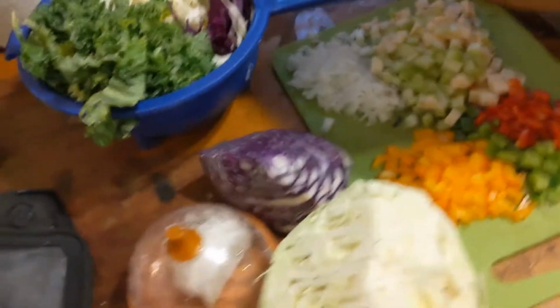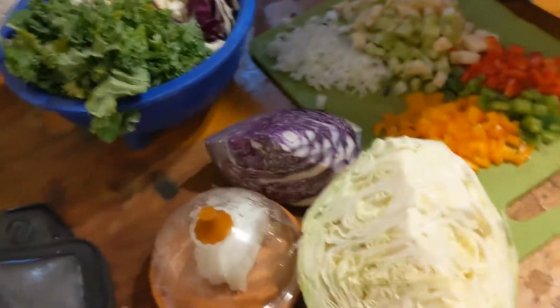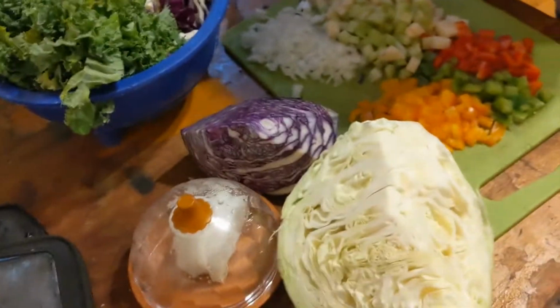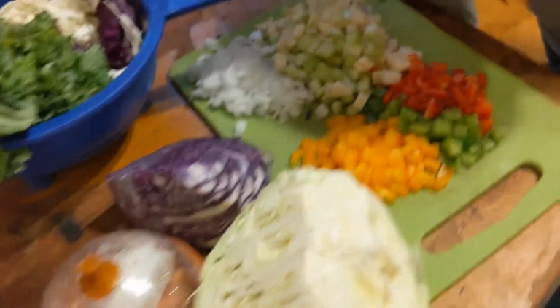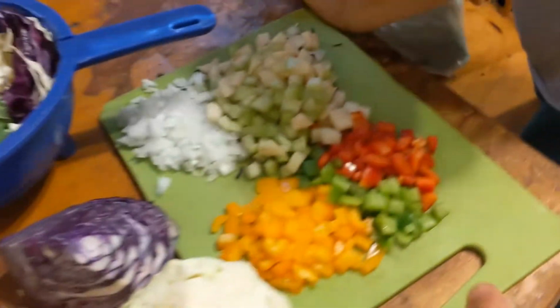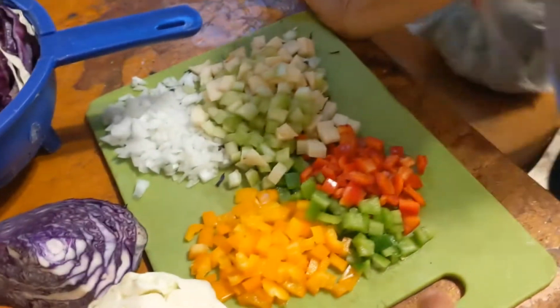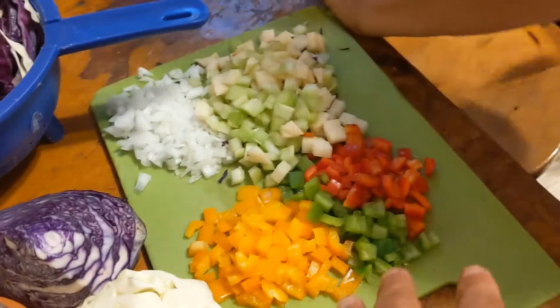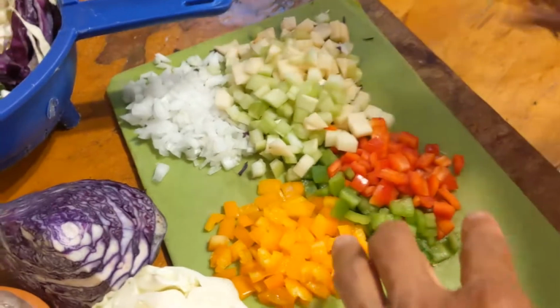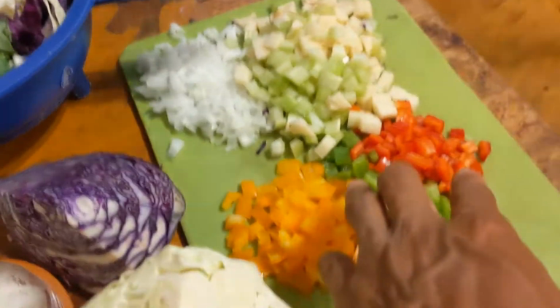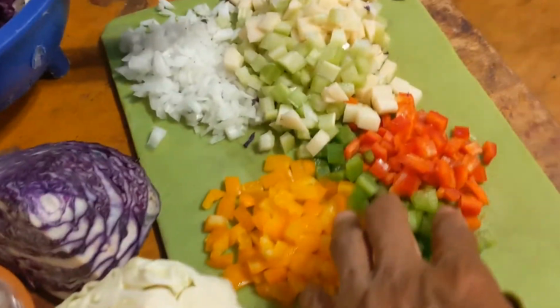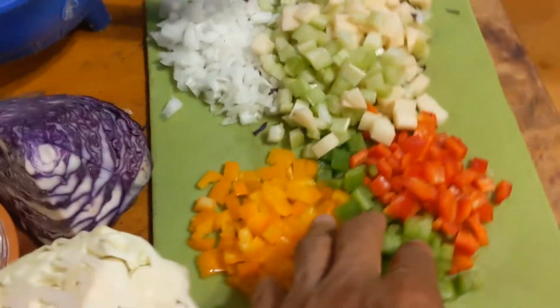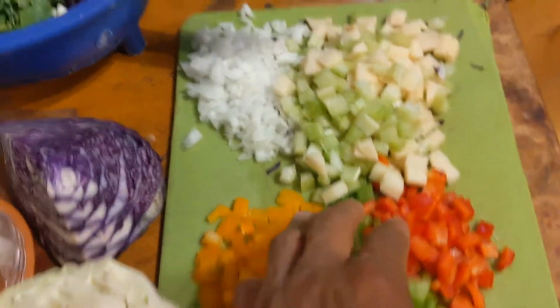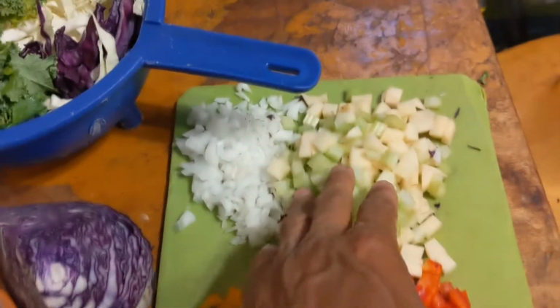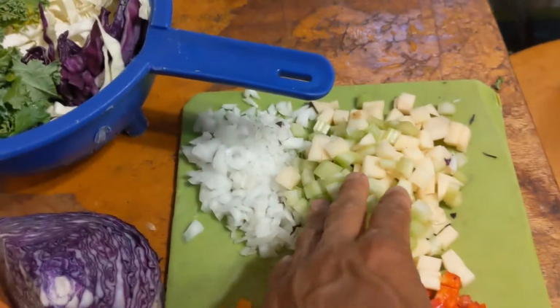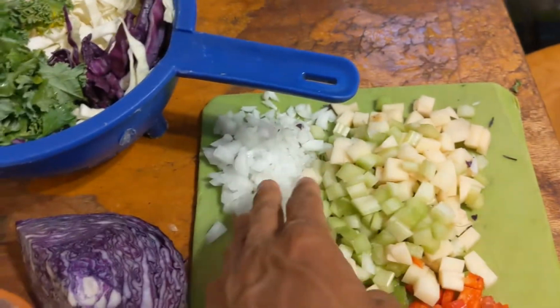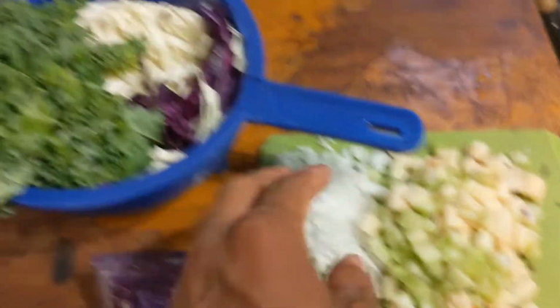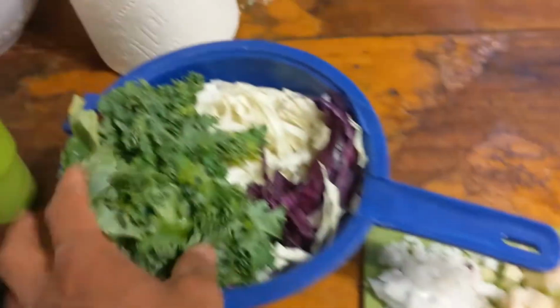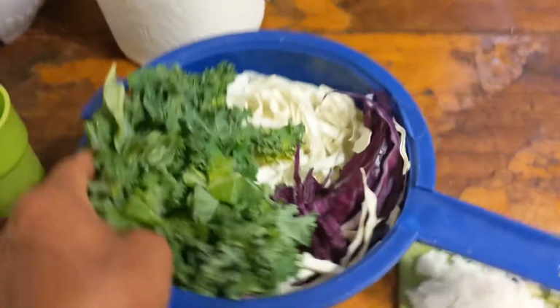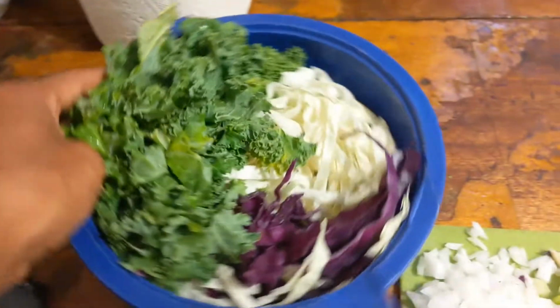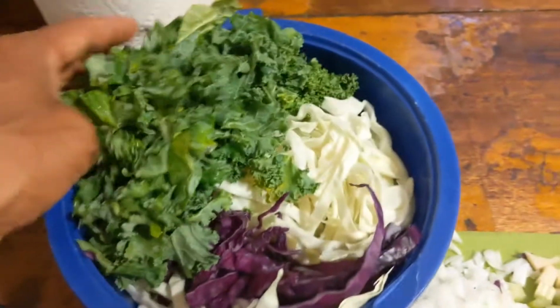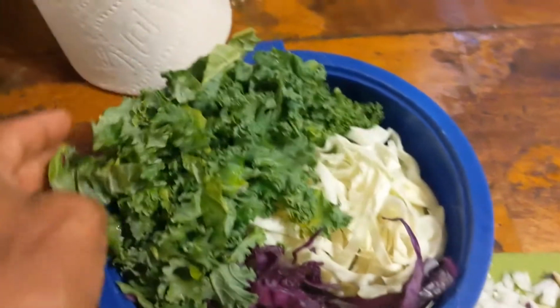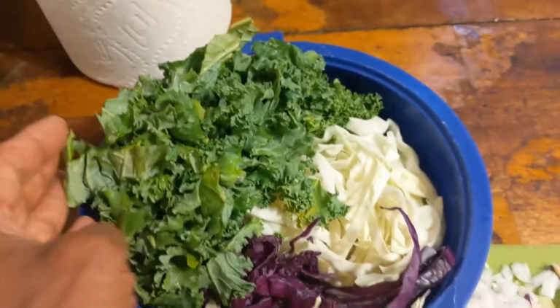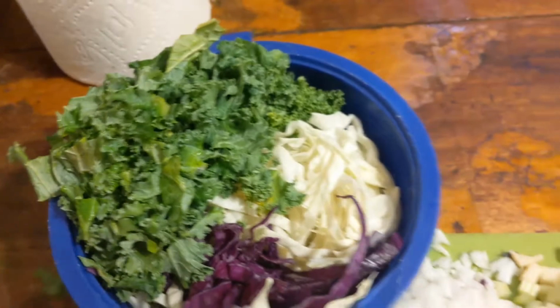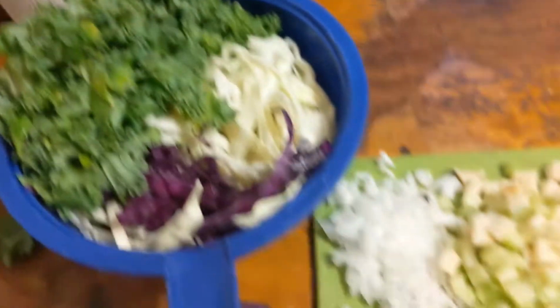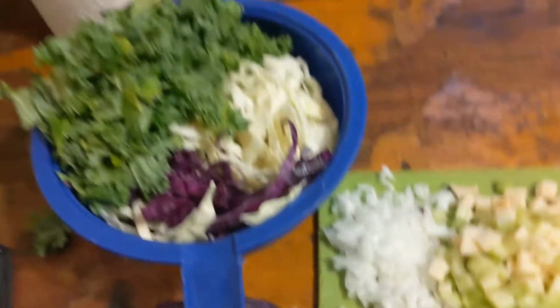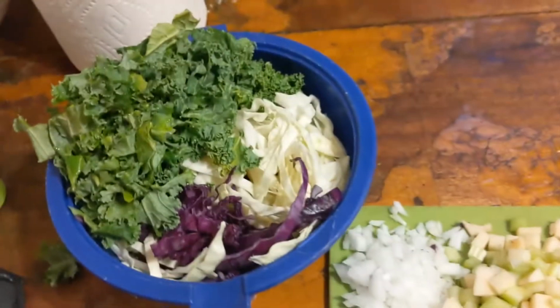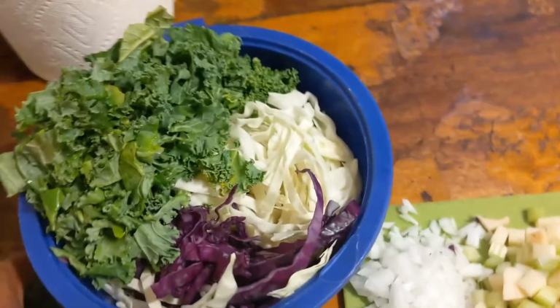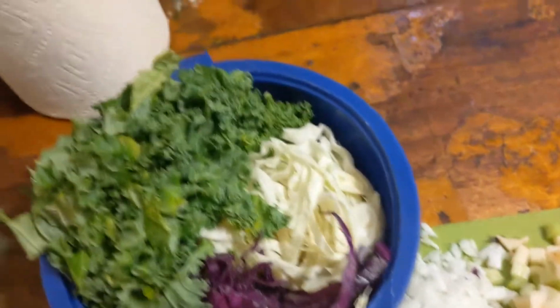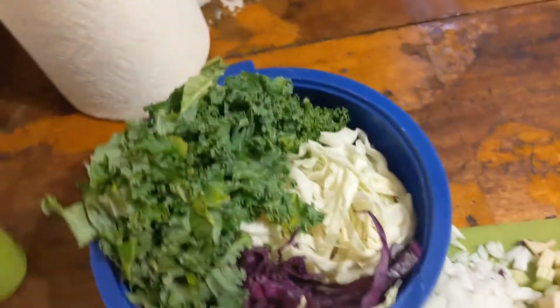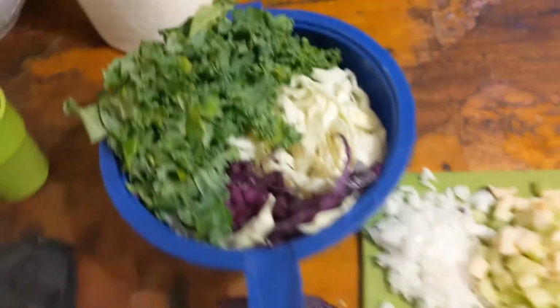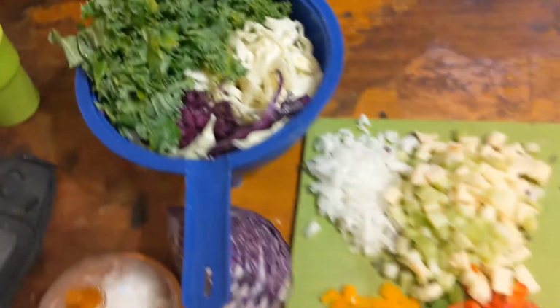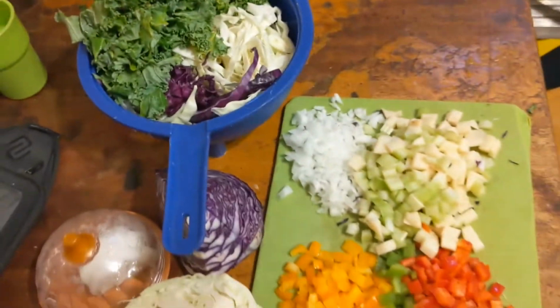Alright guys, so there we go. I'm gonna cut everything out — peppers, celery, onion, cabbage, and the kale. Perfect. Let's get the pan ready and get going.